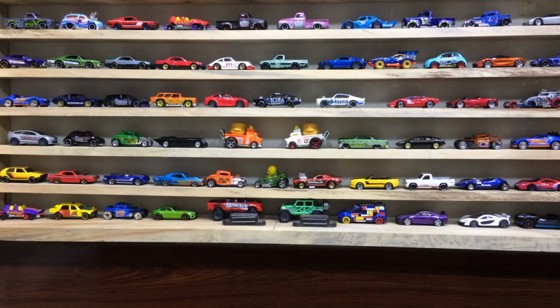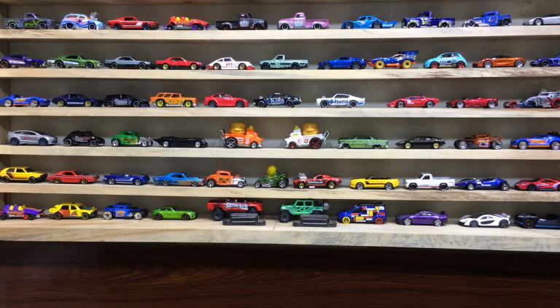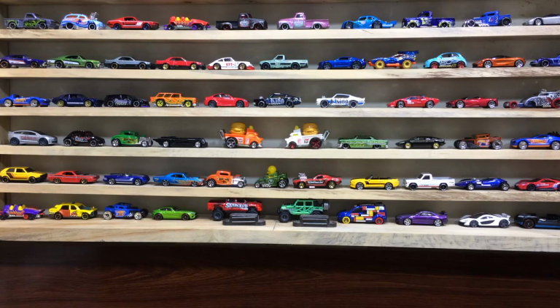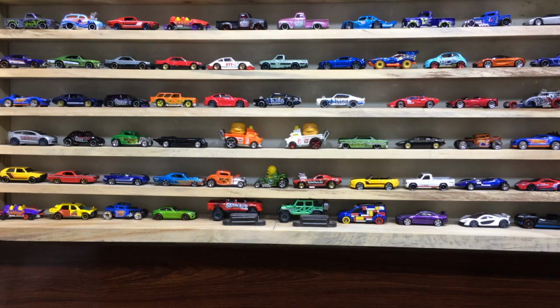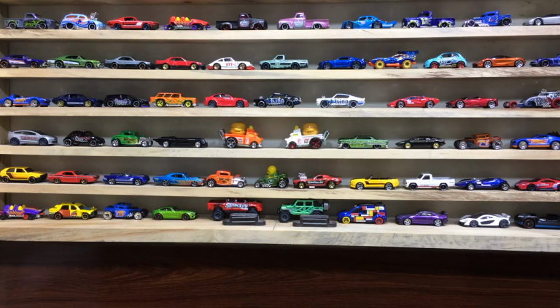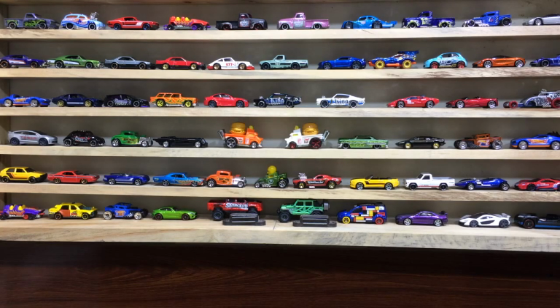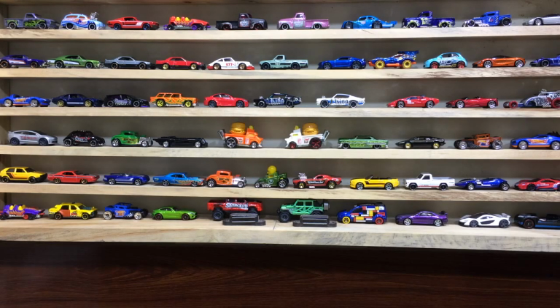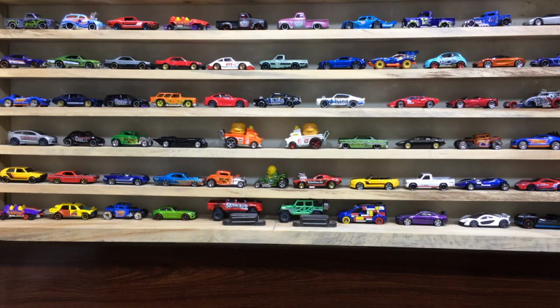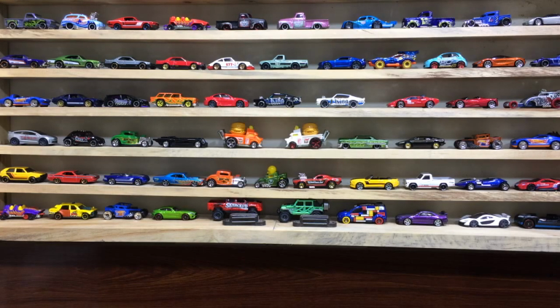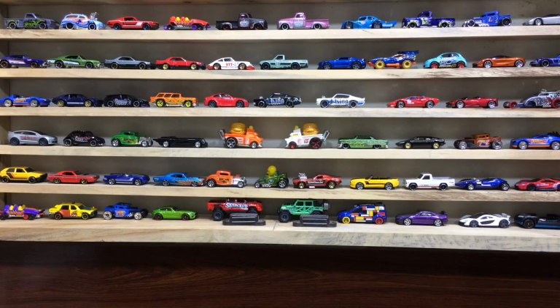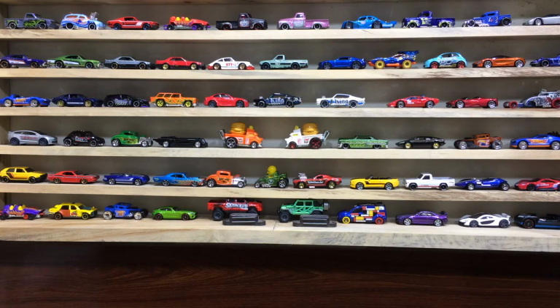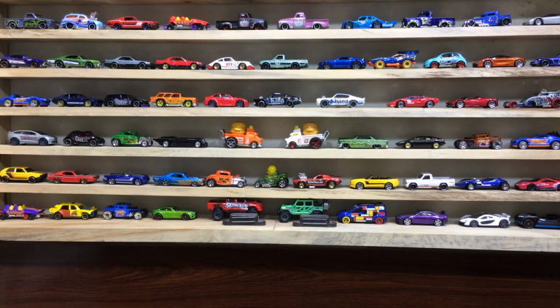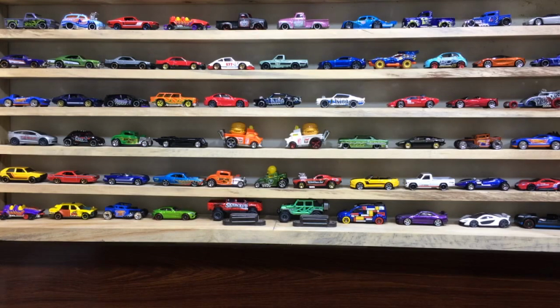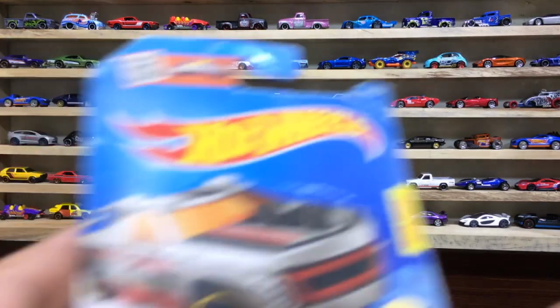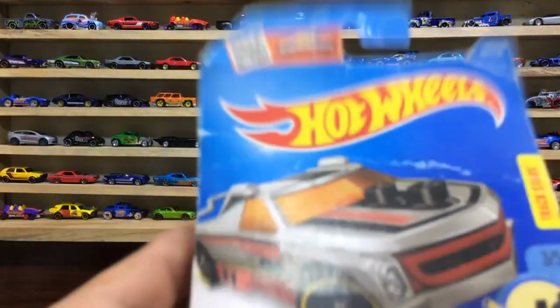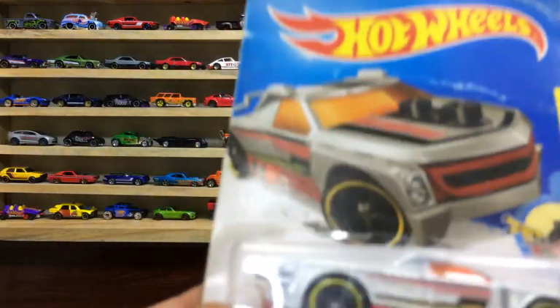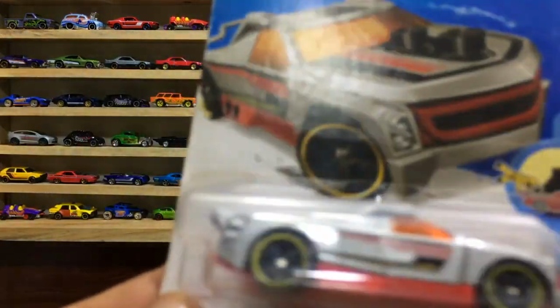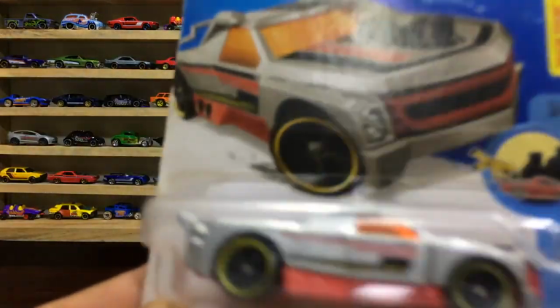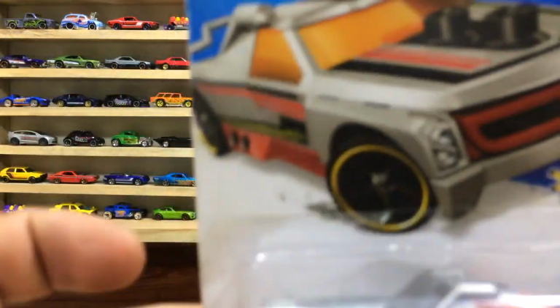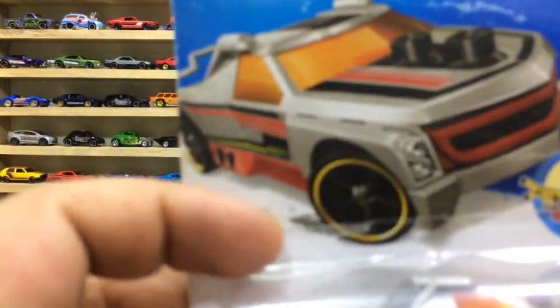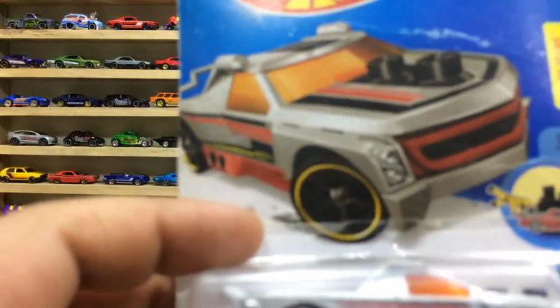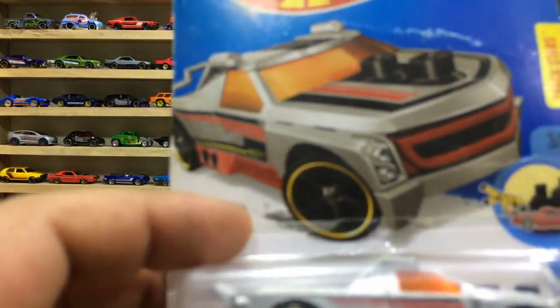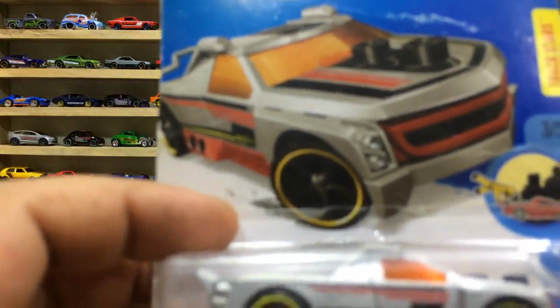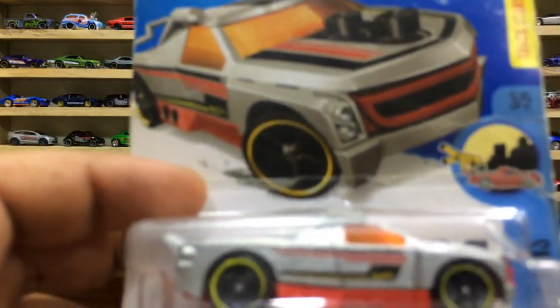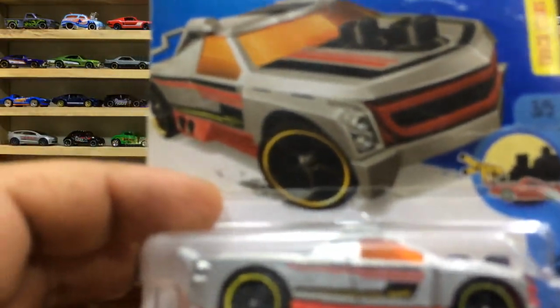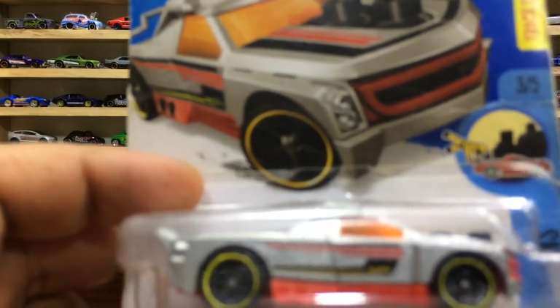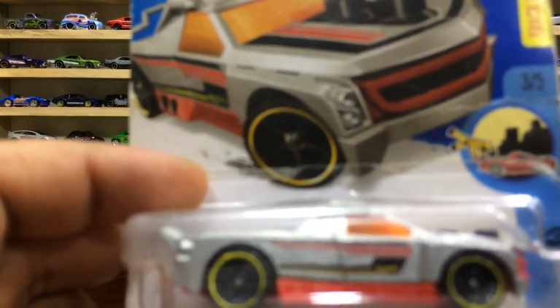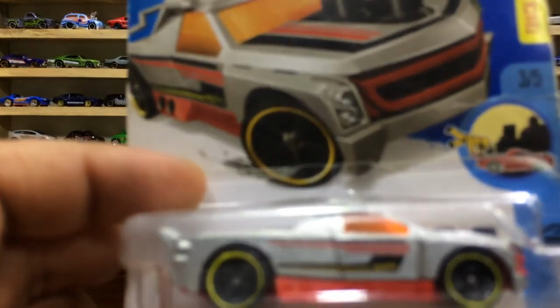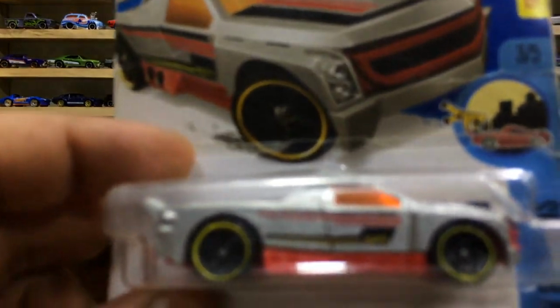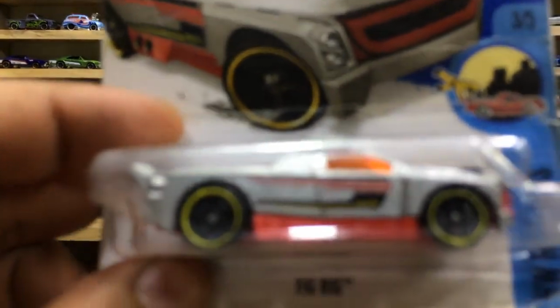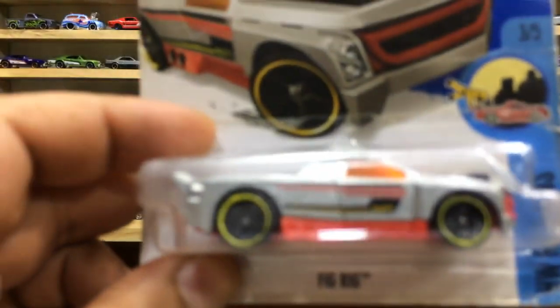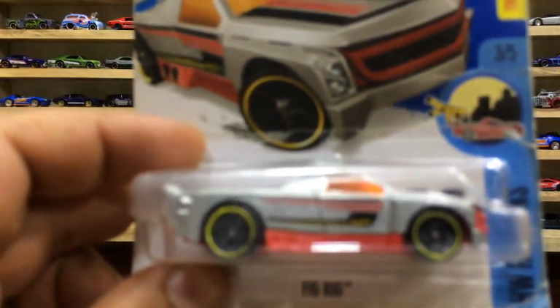Hi everyone, welcome to my channel HW Showcase AA Shadows. My dear friends, brothers and sisters, I am back with my HW Showcase and this is our vehicle for today's view and unboxing.